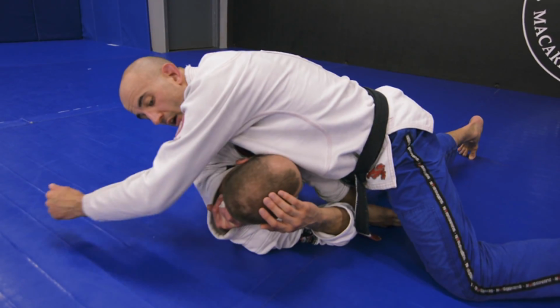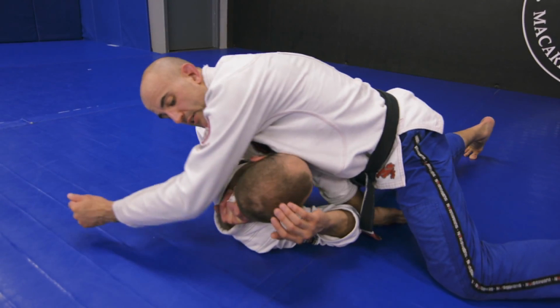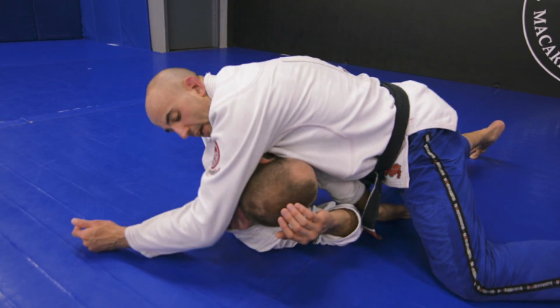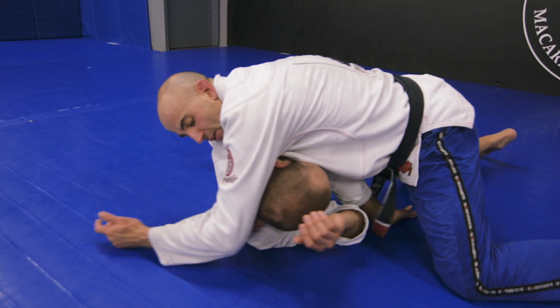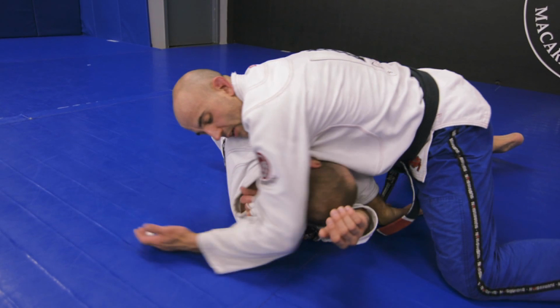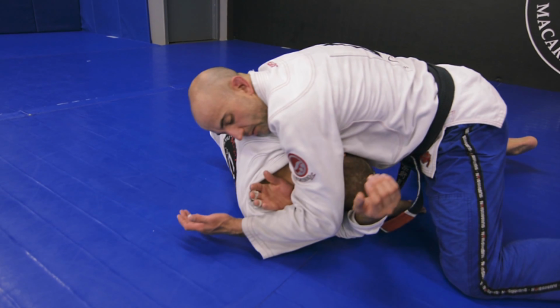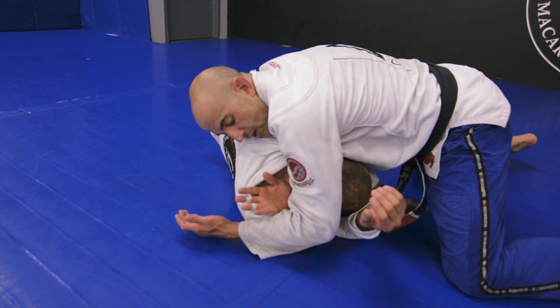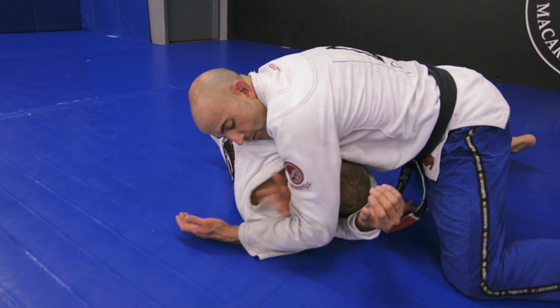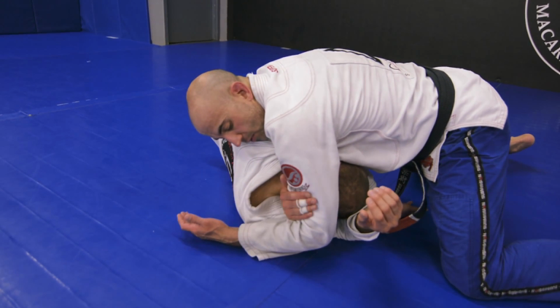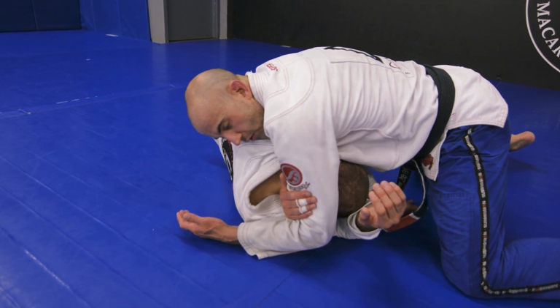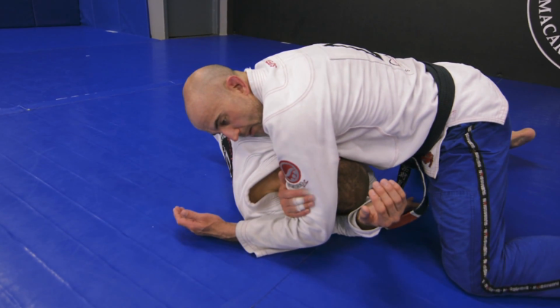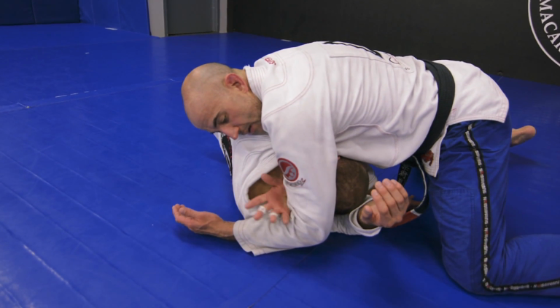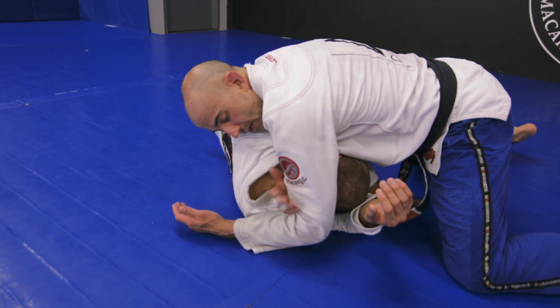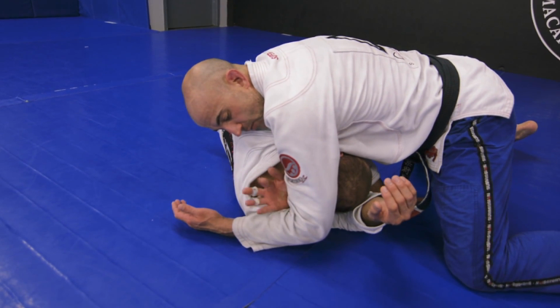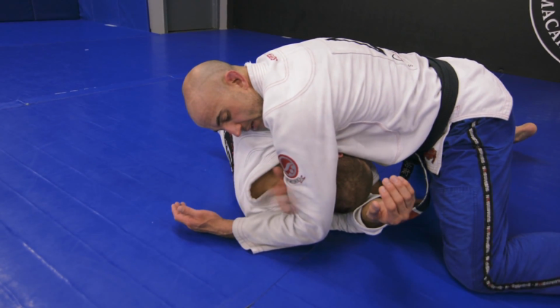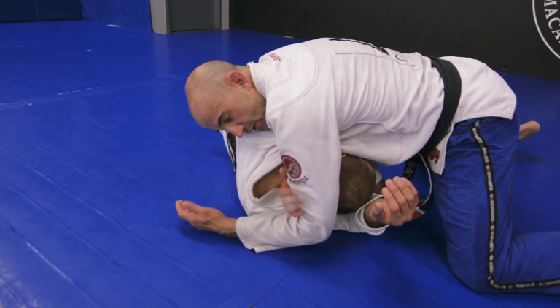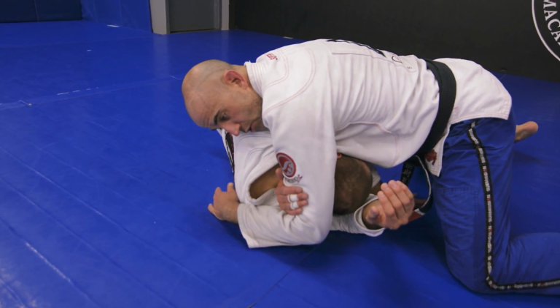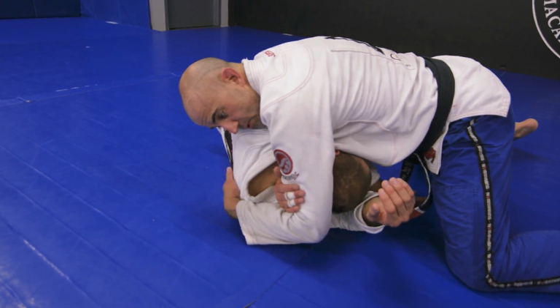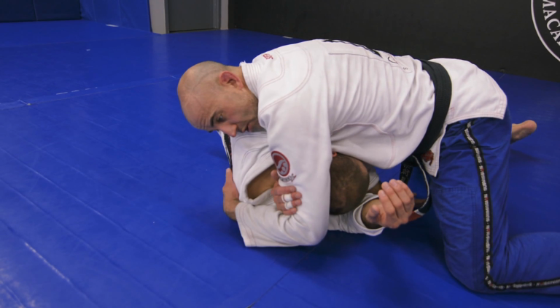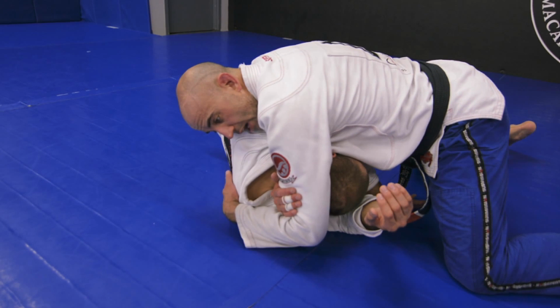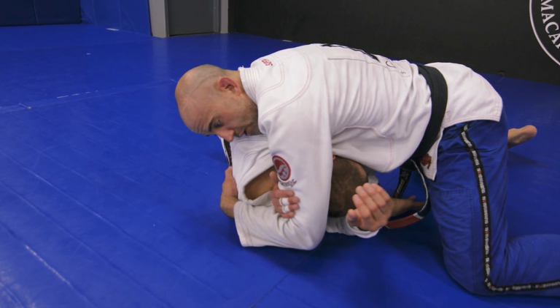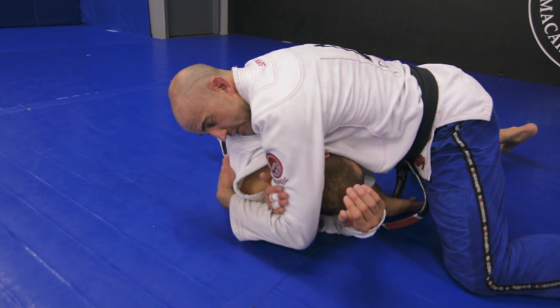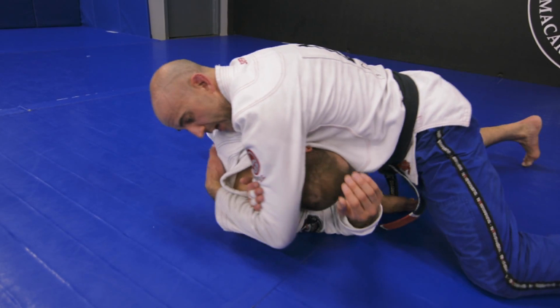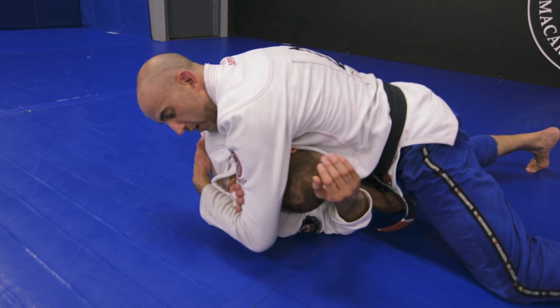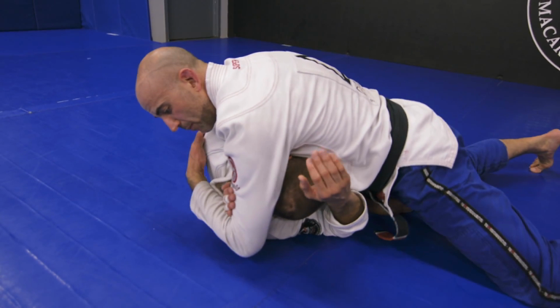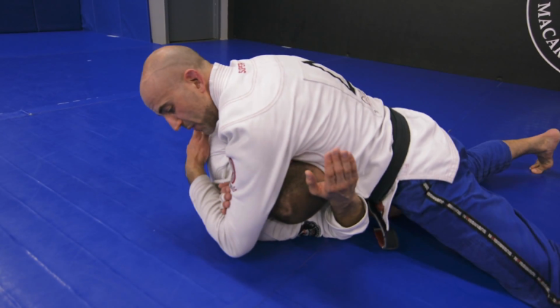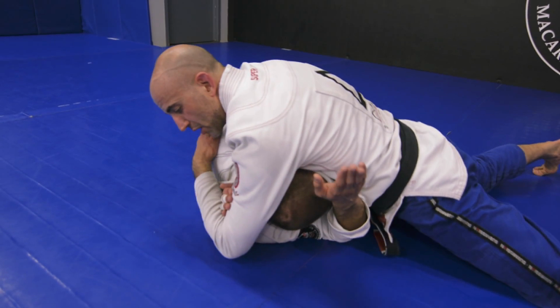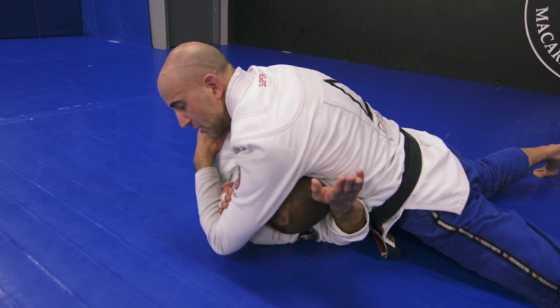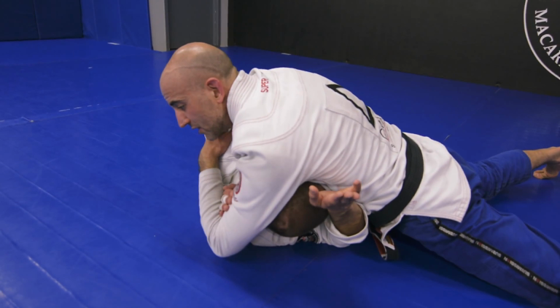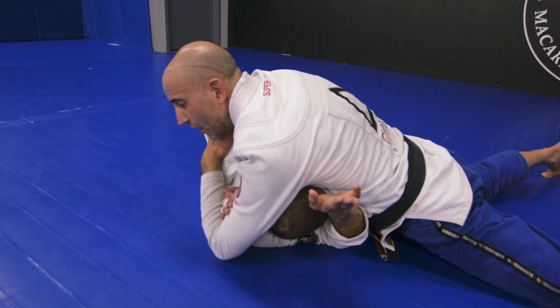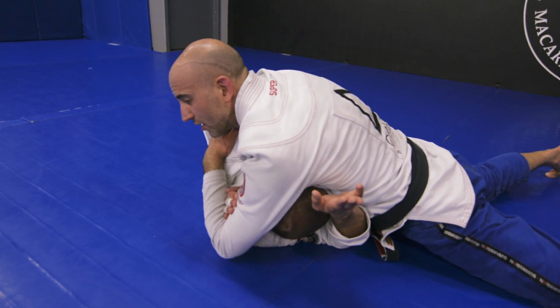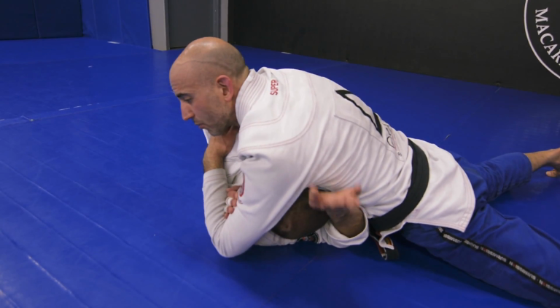Now I can just engage that tricep — grab that bicep with my hand, that rear naked choke grip. Start shallow here and slide up. Expand my chest, breathe out and sprawl.